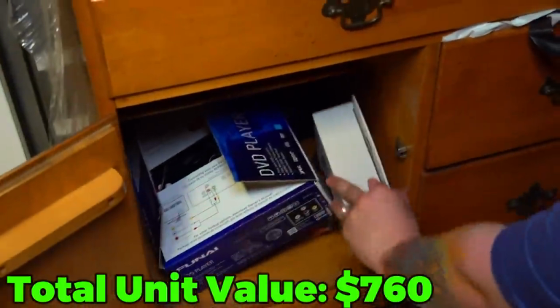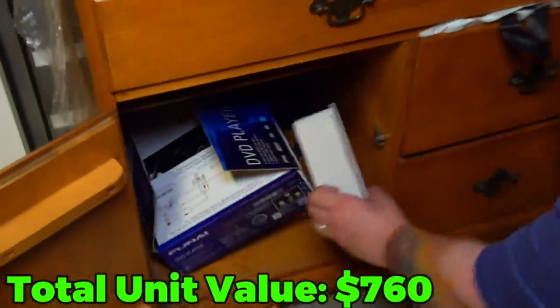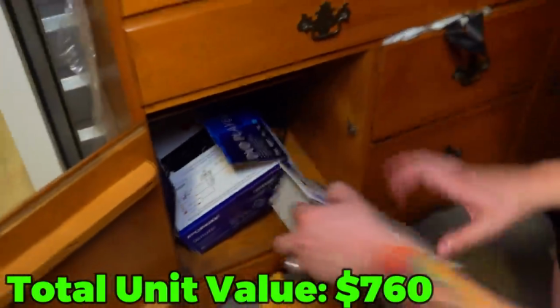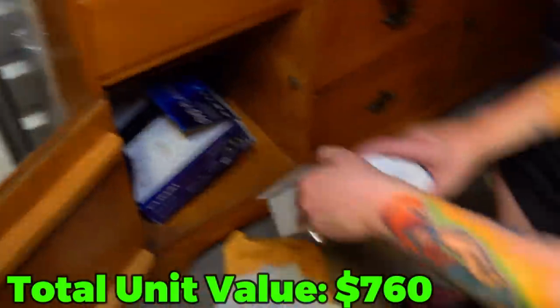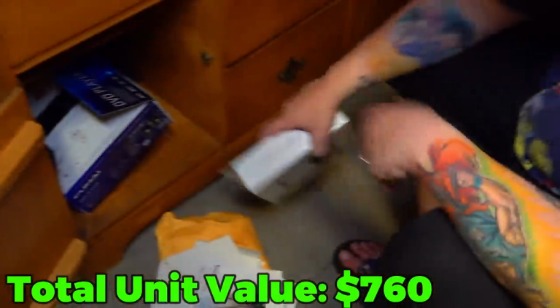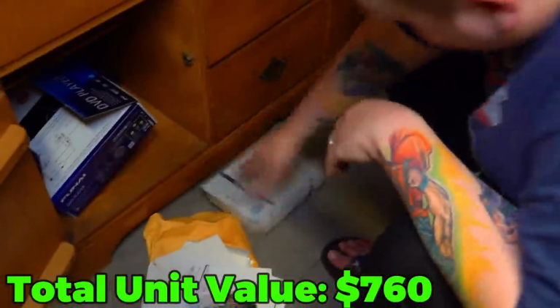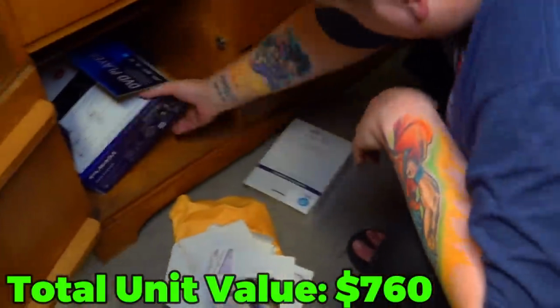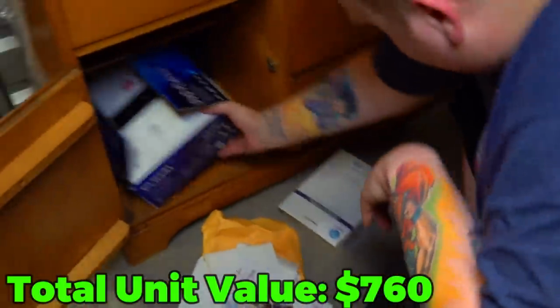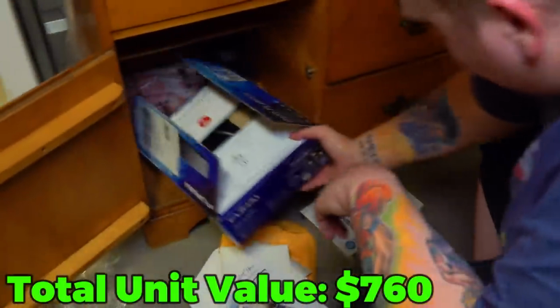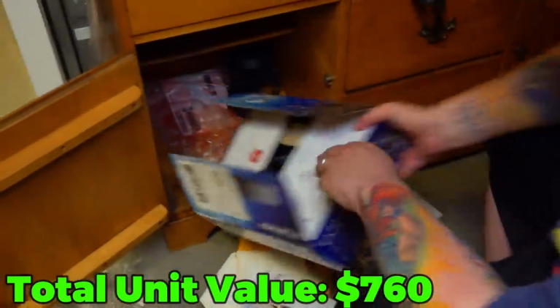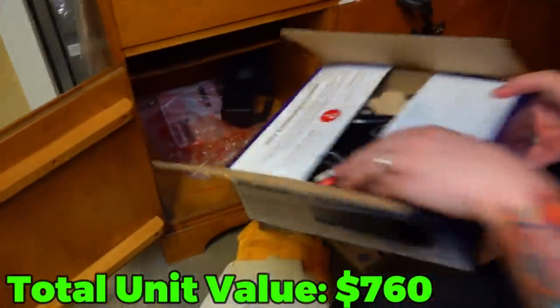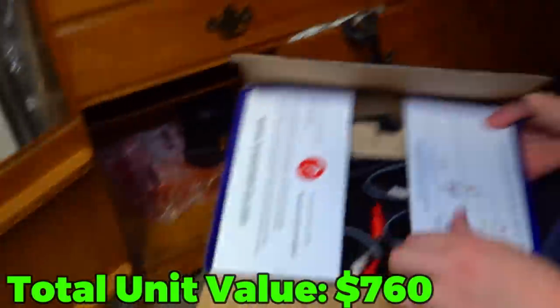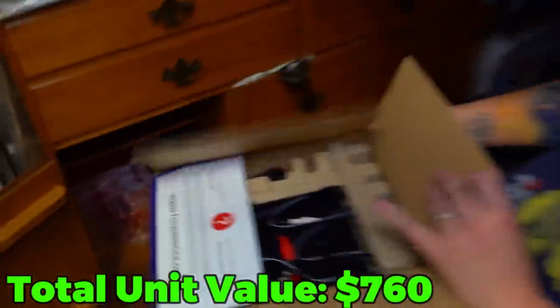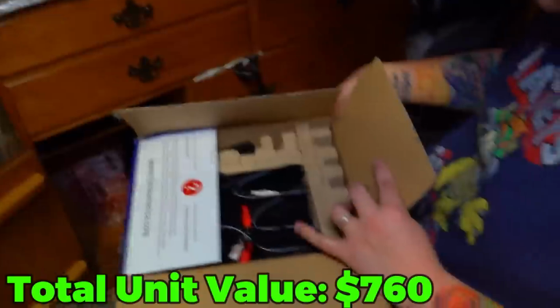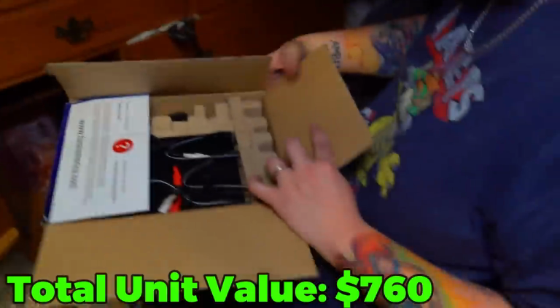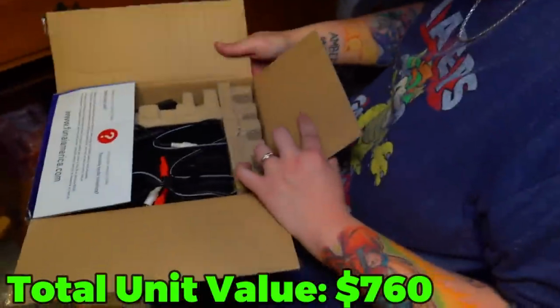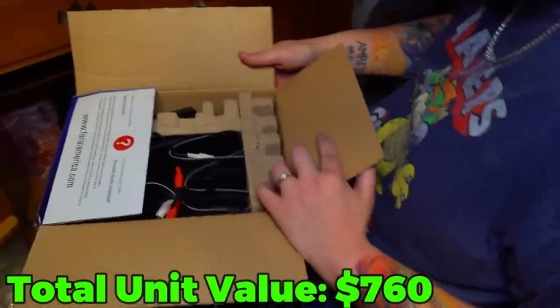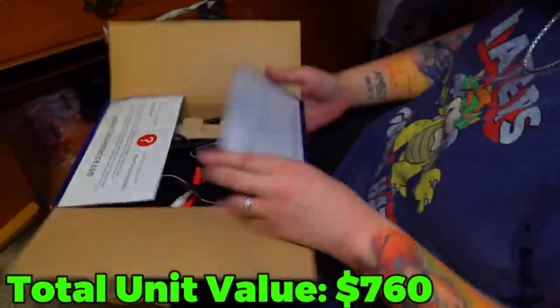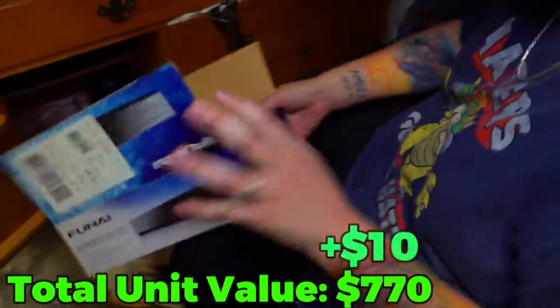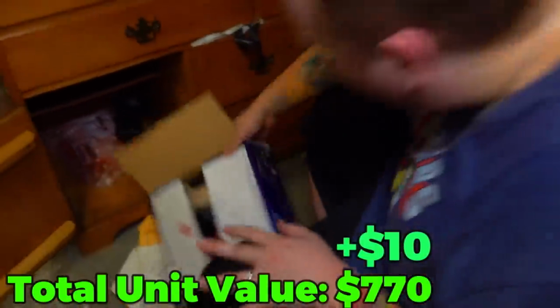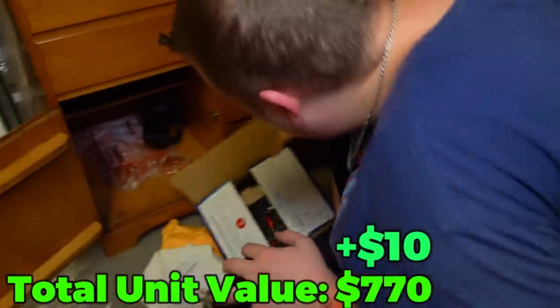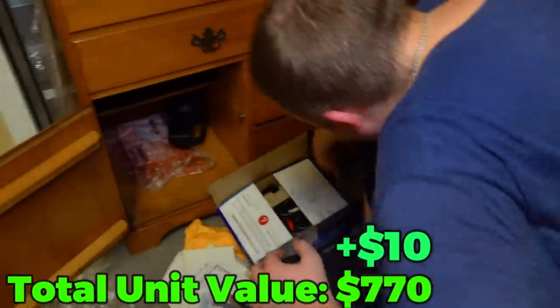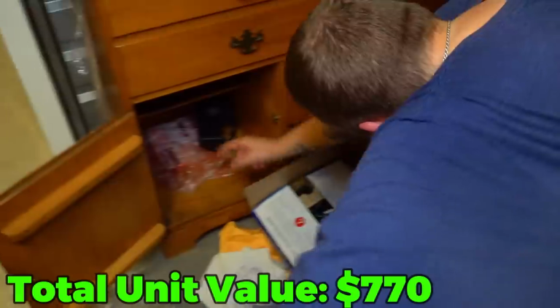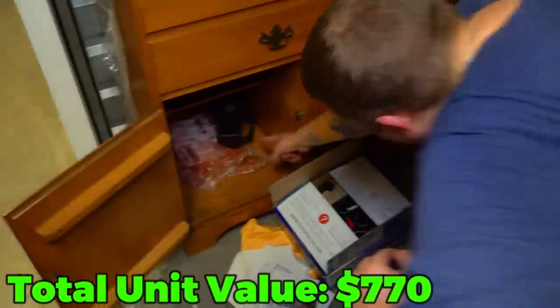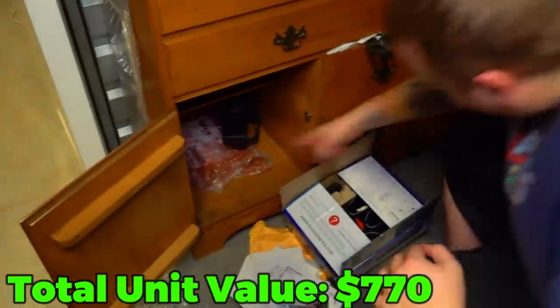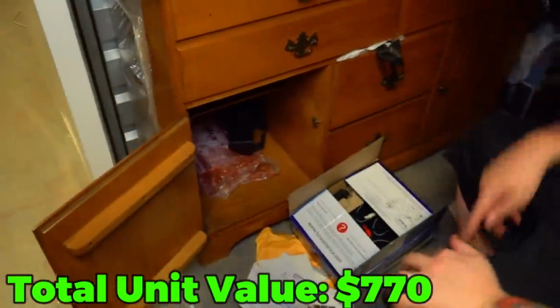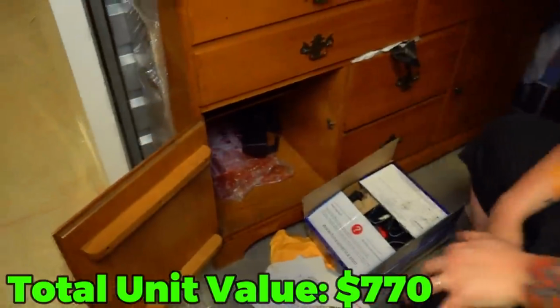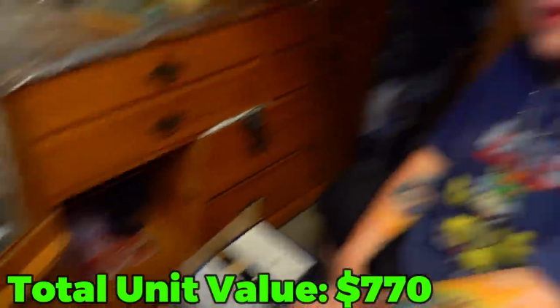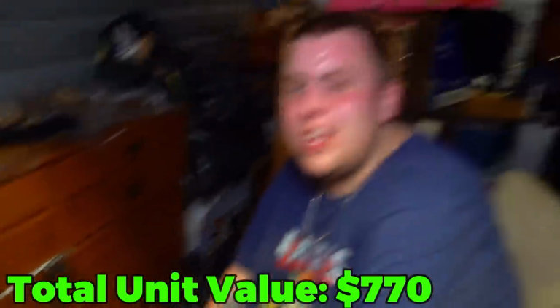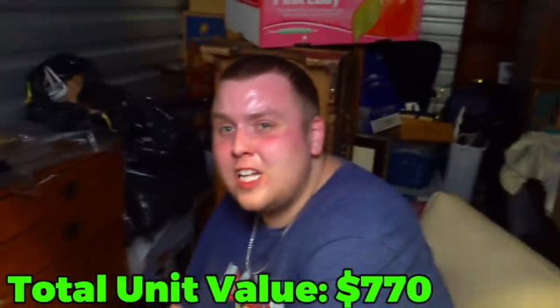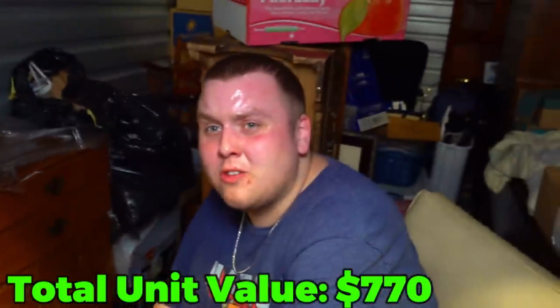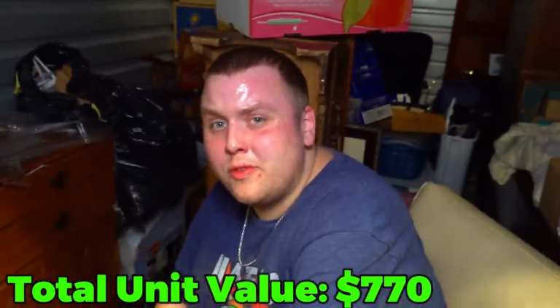This is not an empty box — oh, it's a DVD player. That's about five bucks. And a flashlight. That's not what I was hoping for.